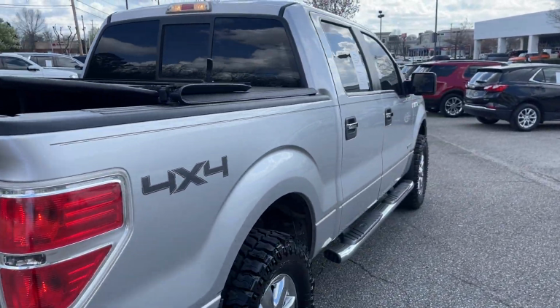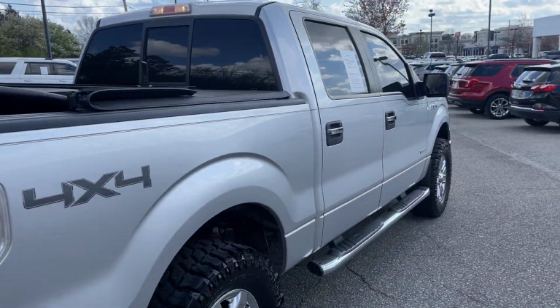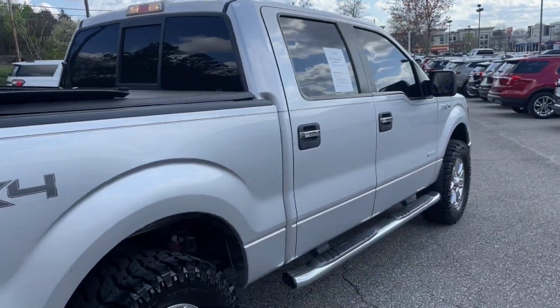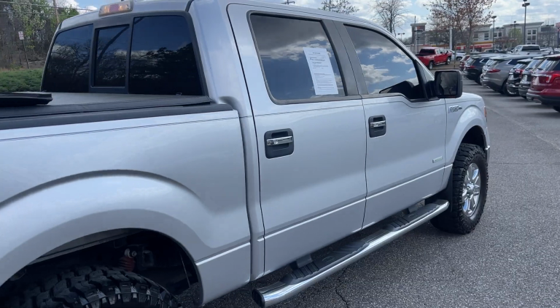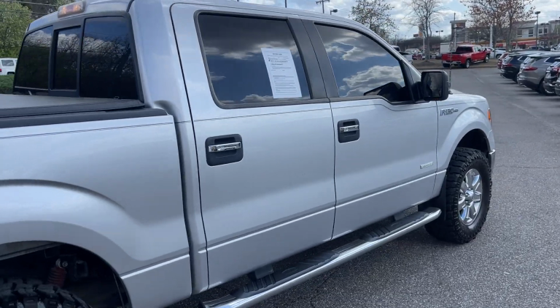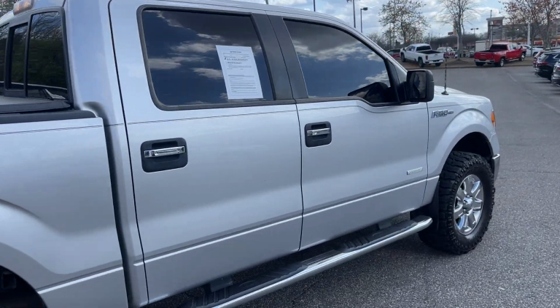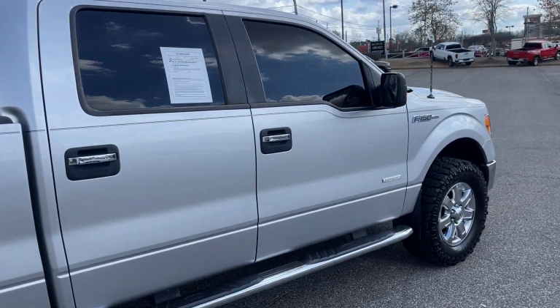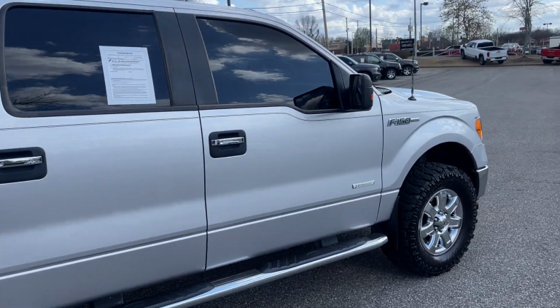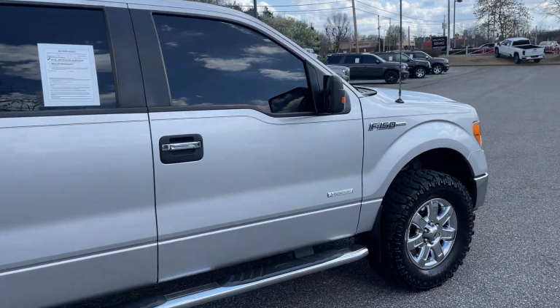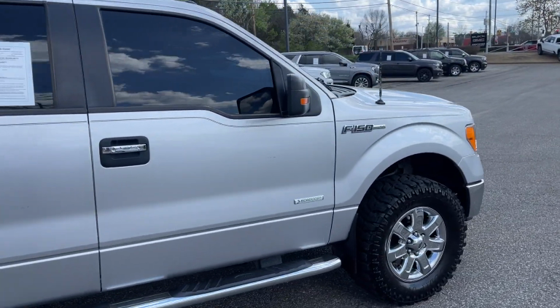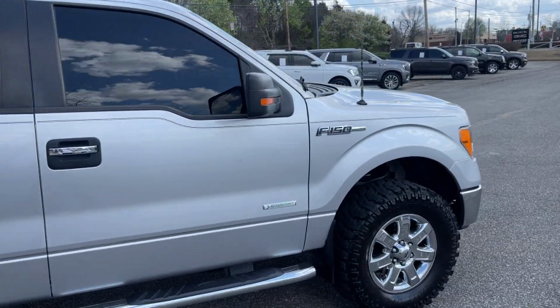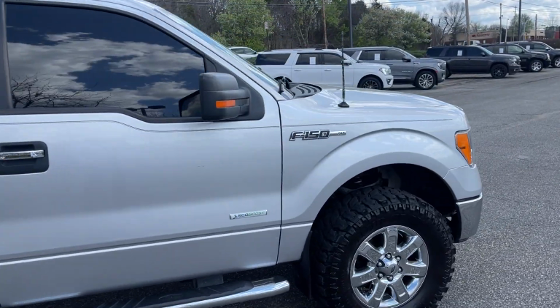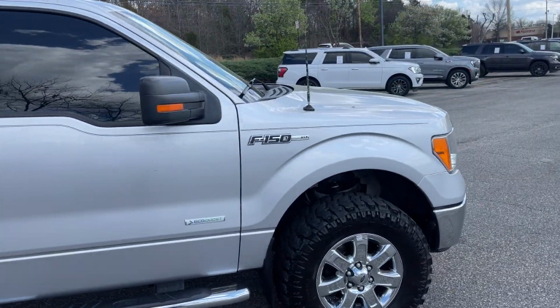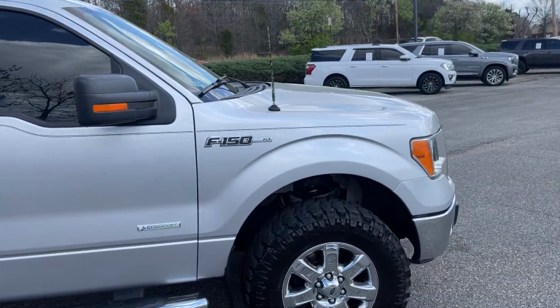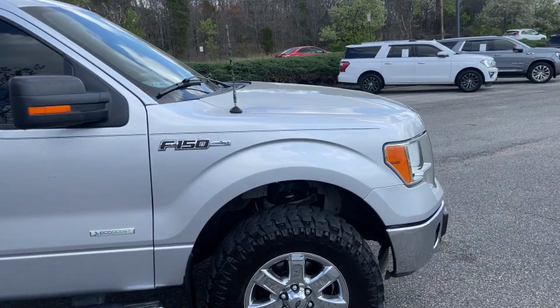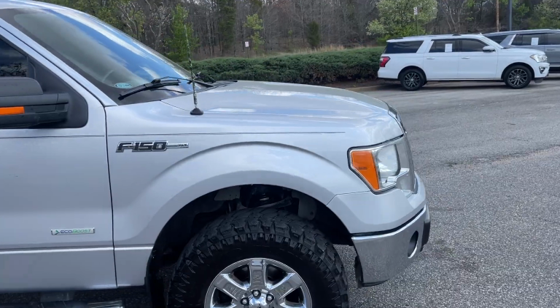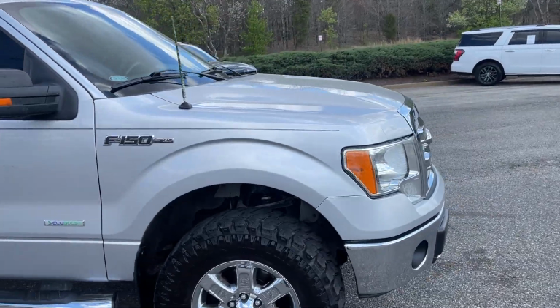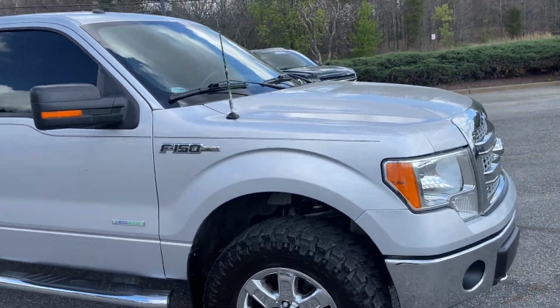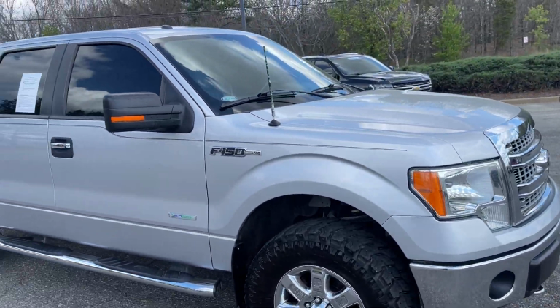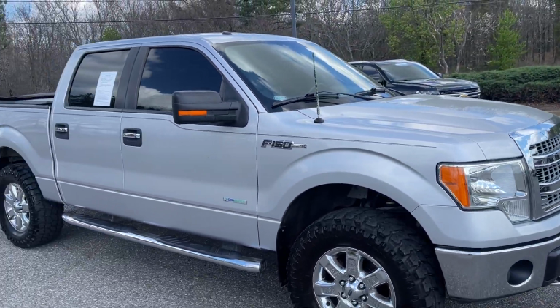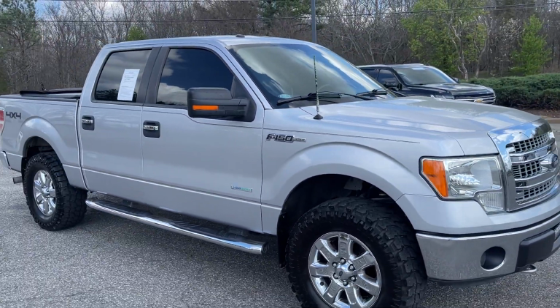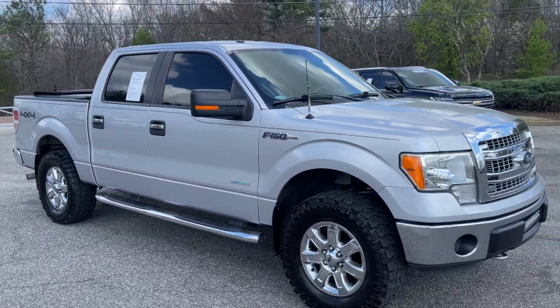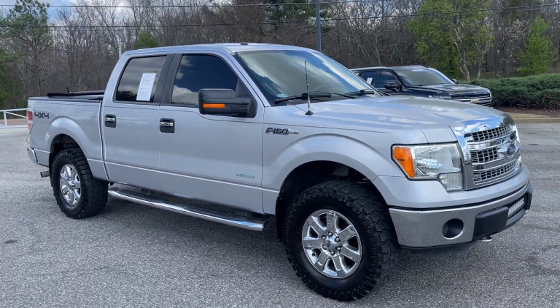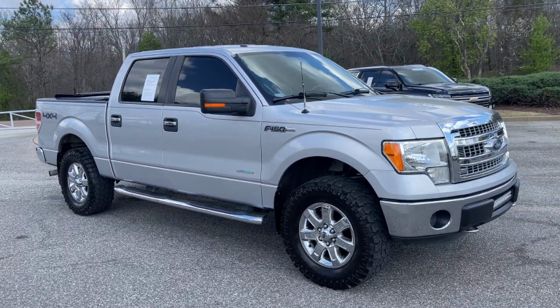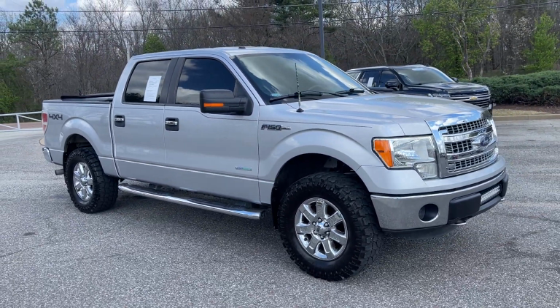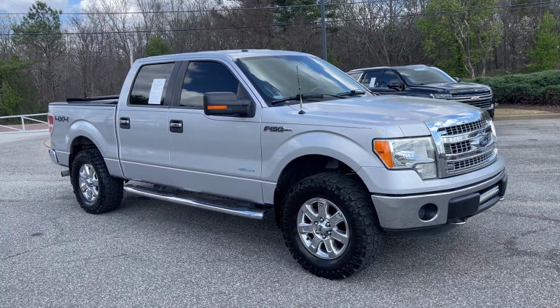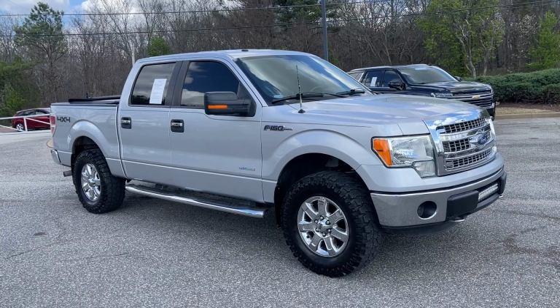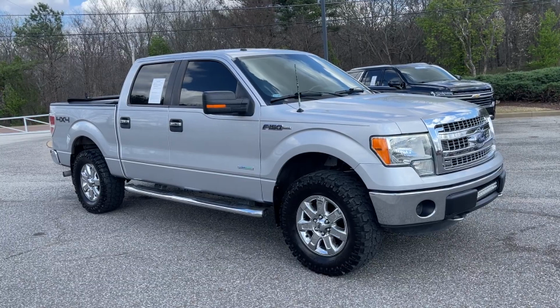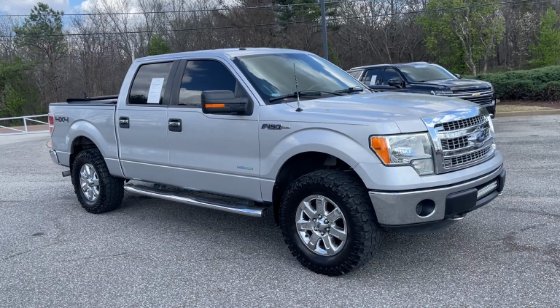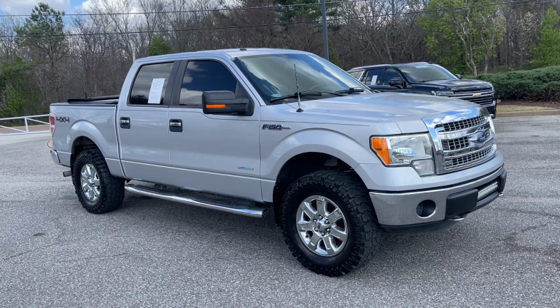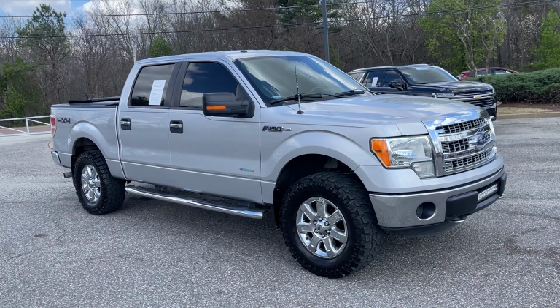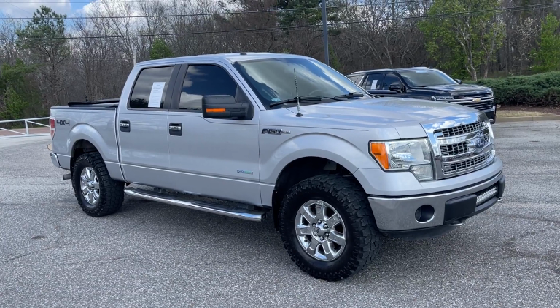Come on down, take it for a spin — it won't last long, I'm sure. Folks, we're located at 8500 Highway 64 in Bartlett. Or give us a call at 901-333-8000. Thanks.